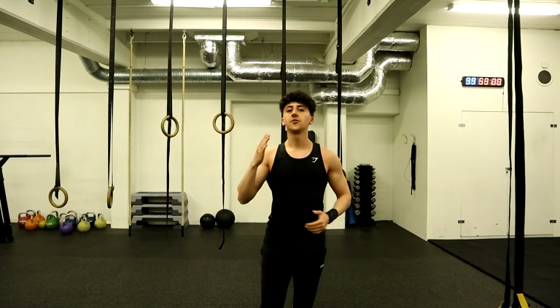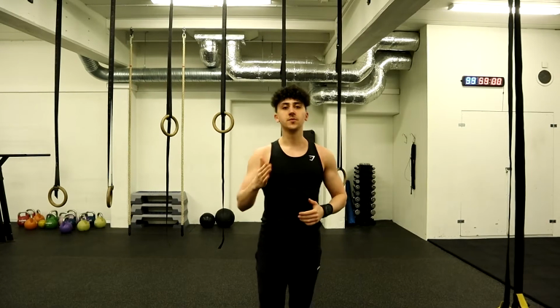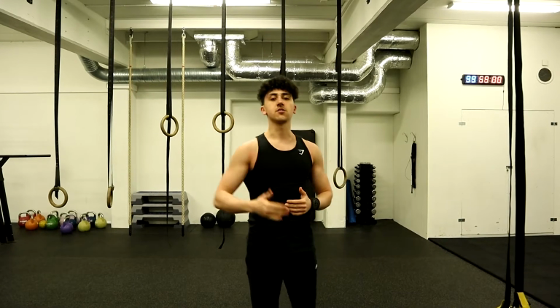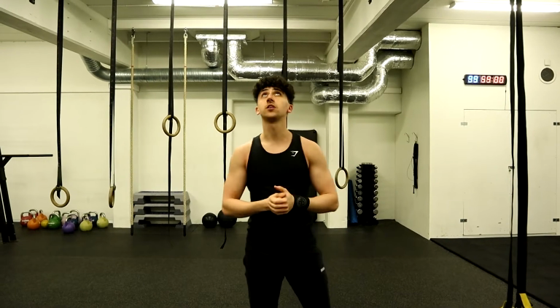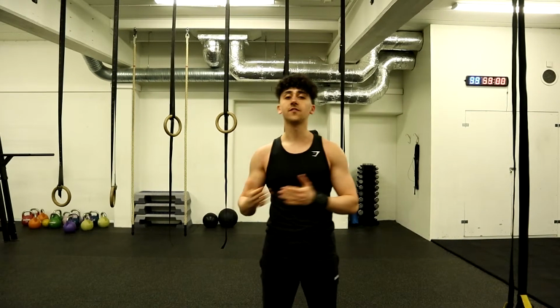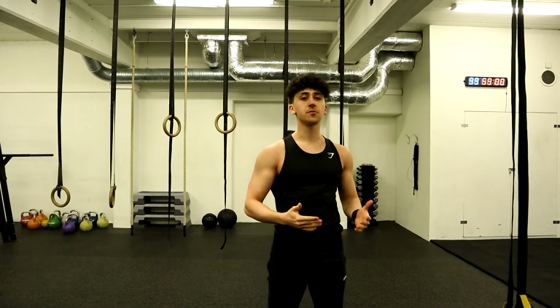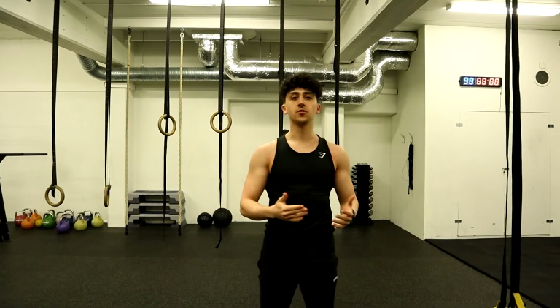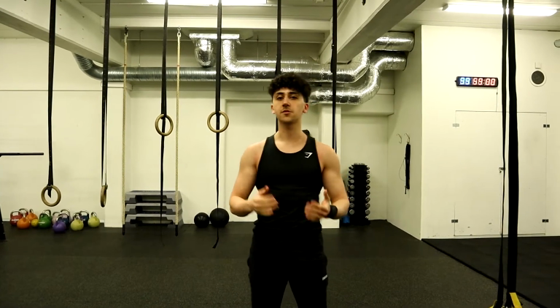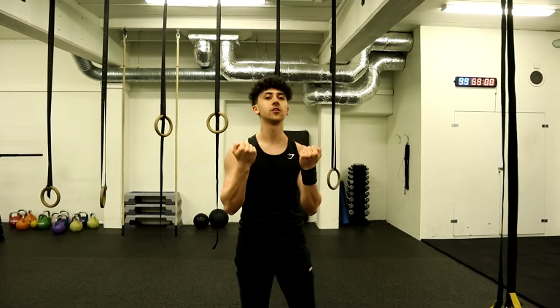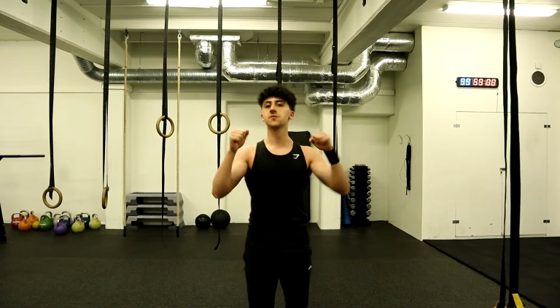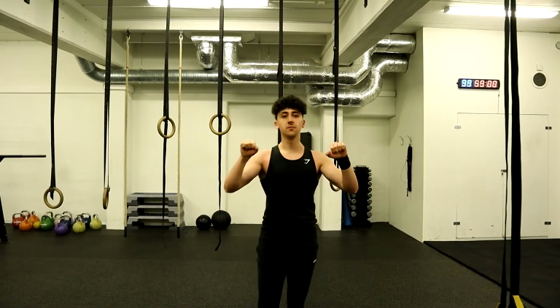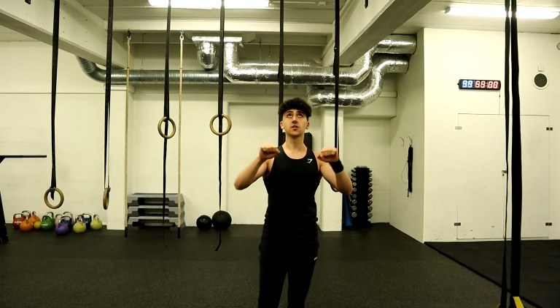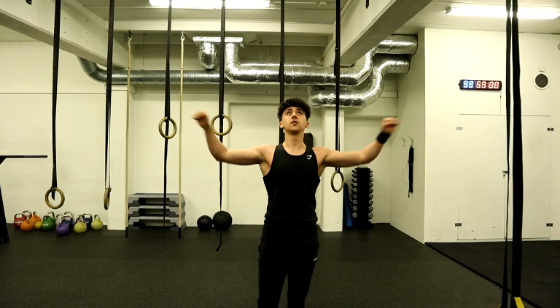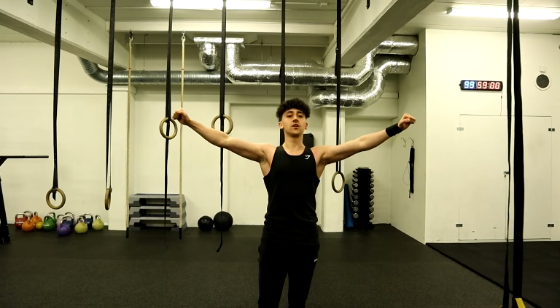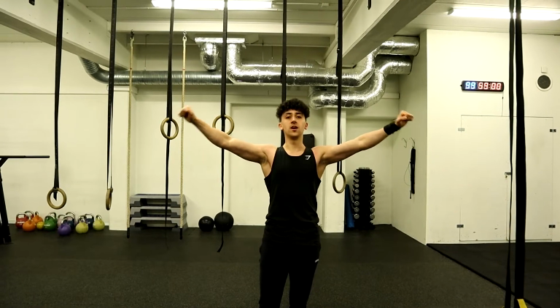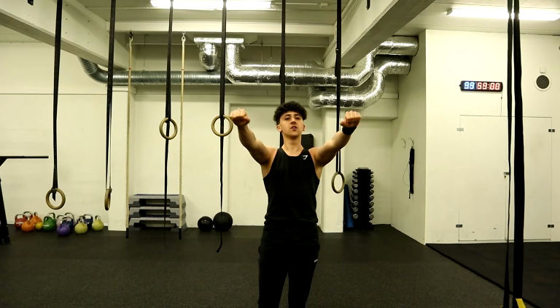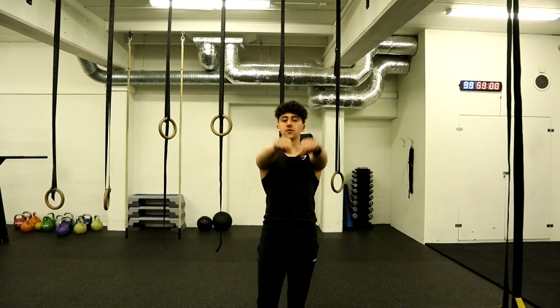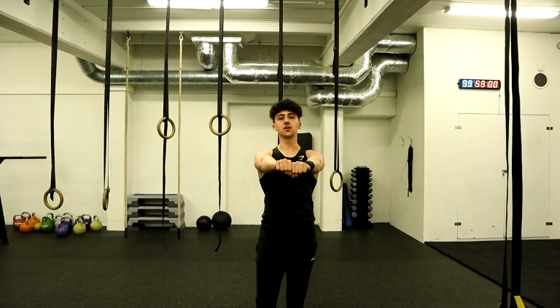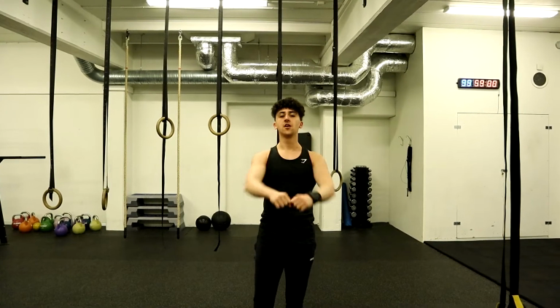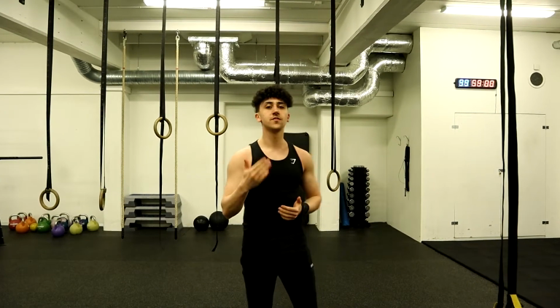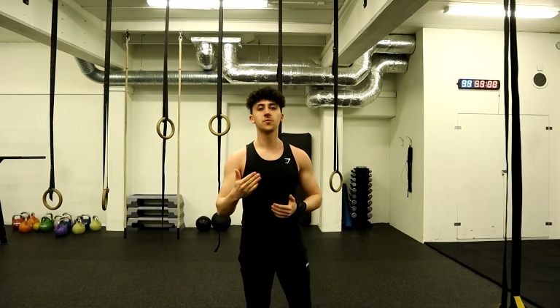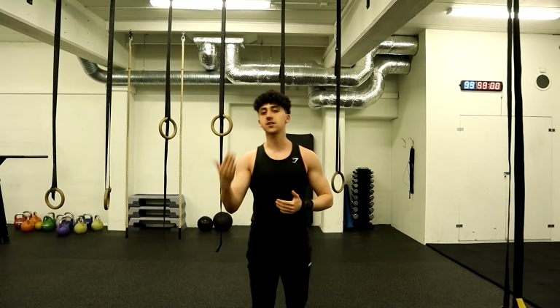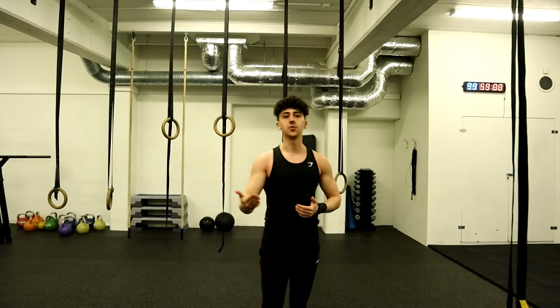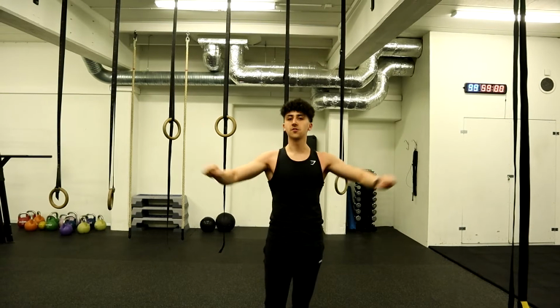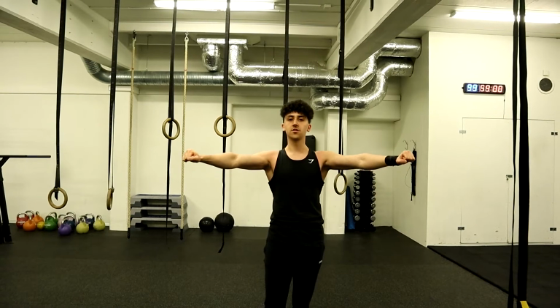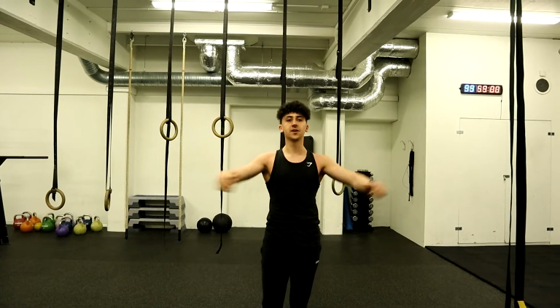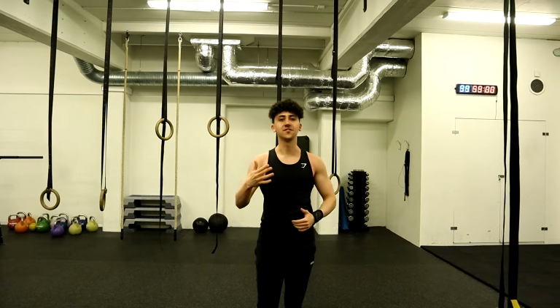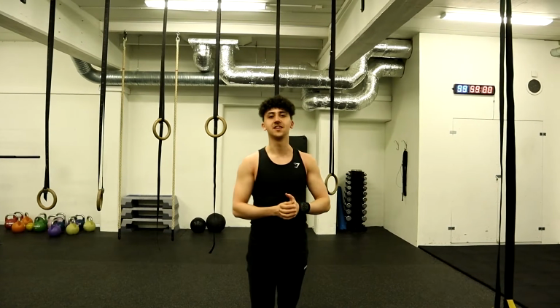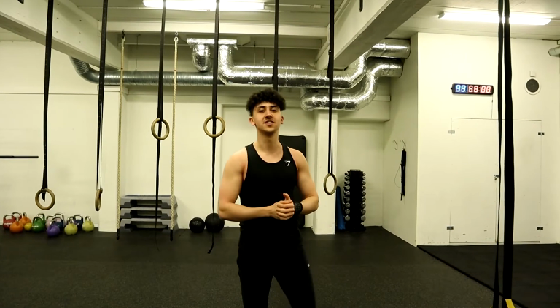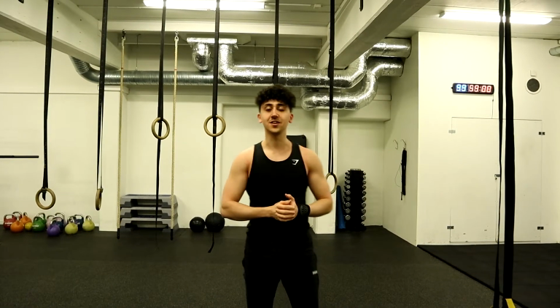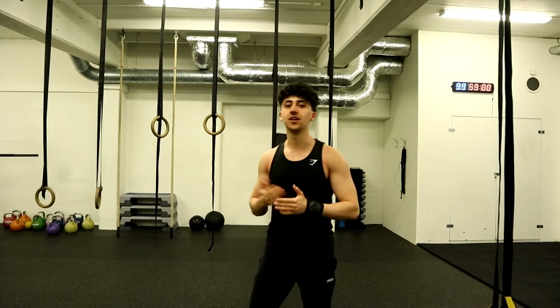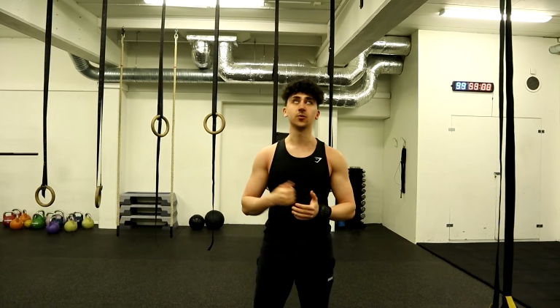I really recommend you guys try doing different grips when you do pull-ups — not only chin-ups and pull-ups, but really go wide, shoulder width, and close so that you develop your muscles in different ways, because every single grip is different and is going to challenge you in a different way.